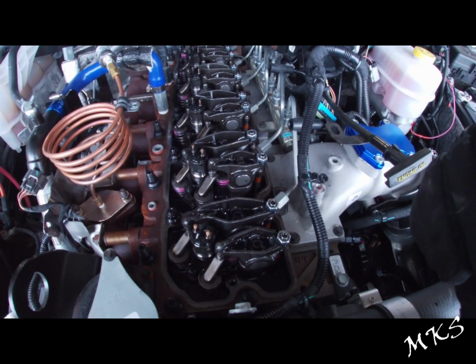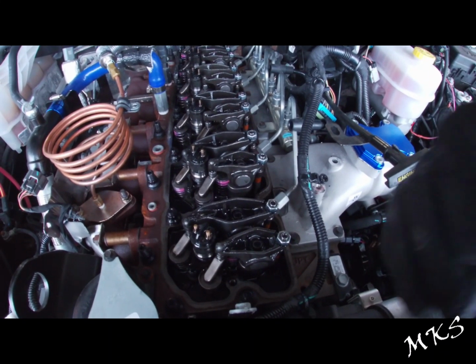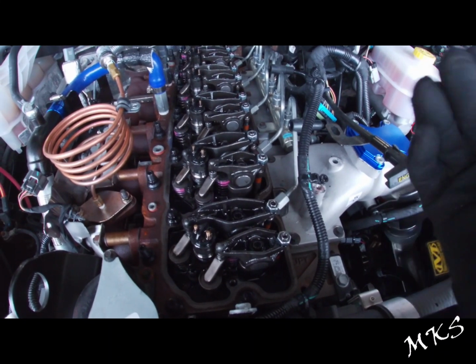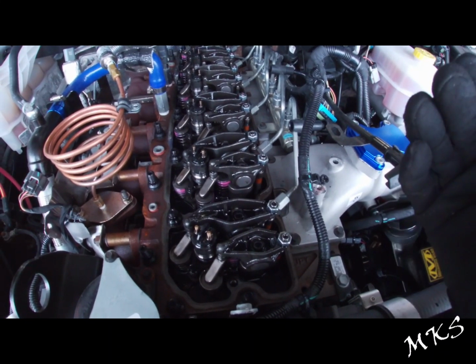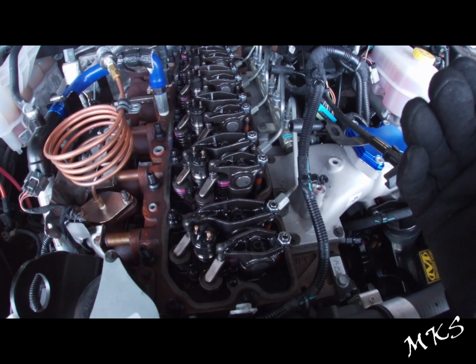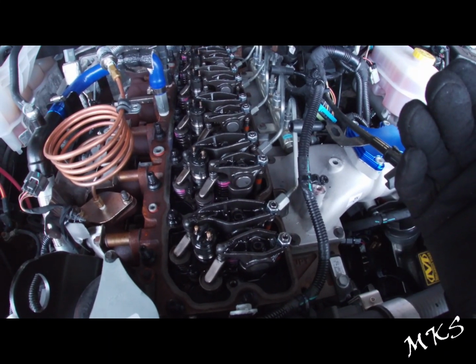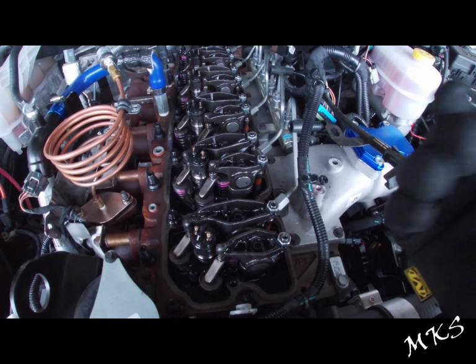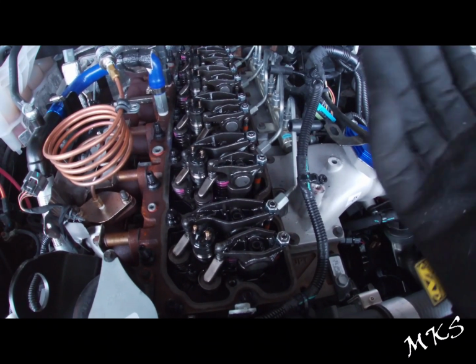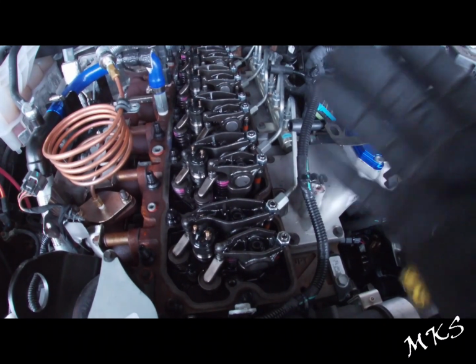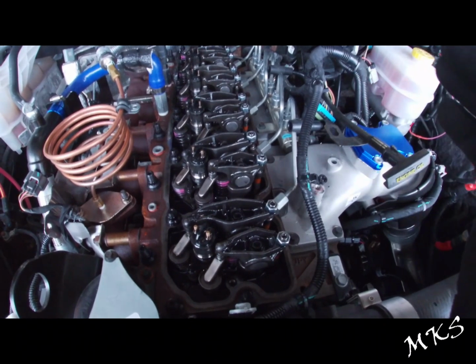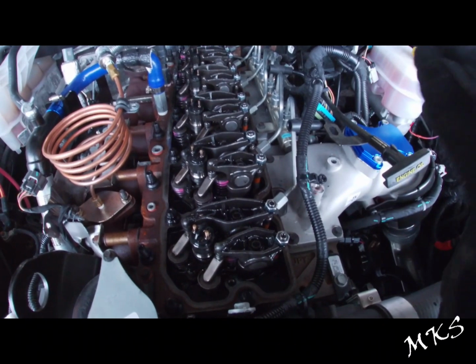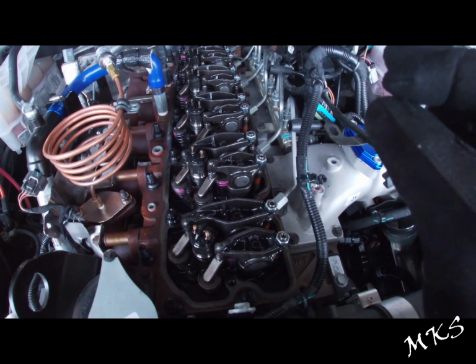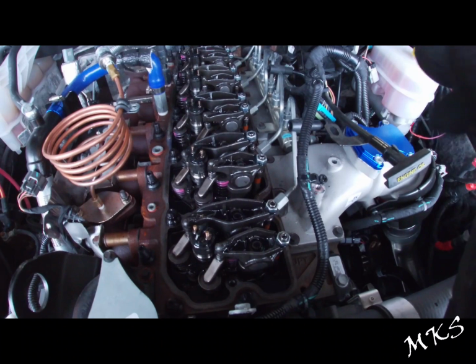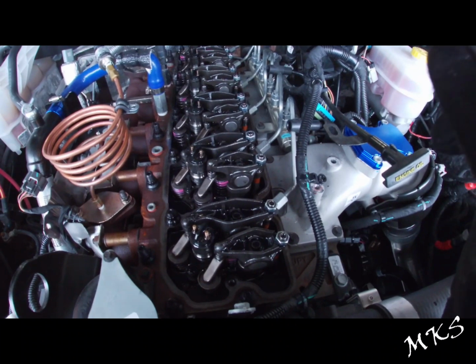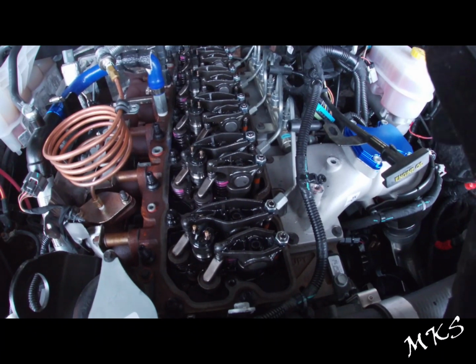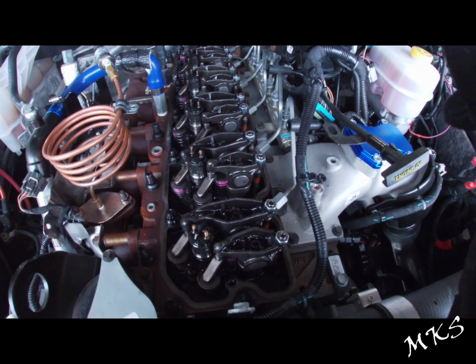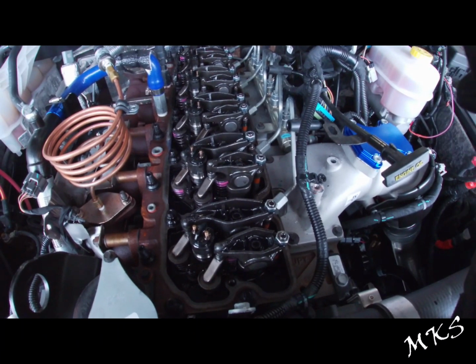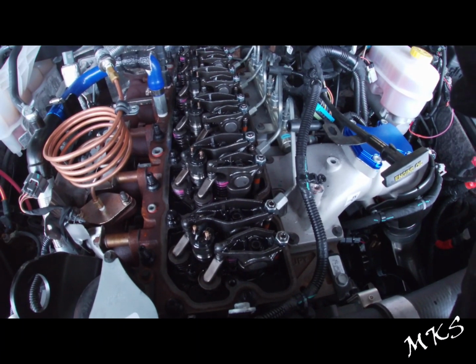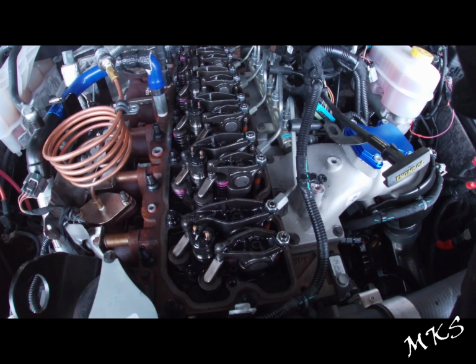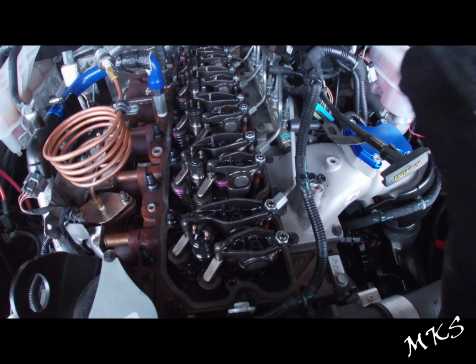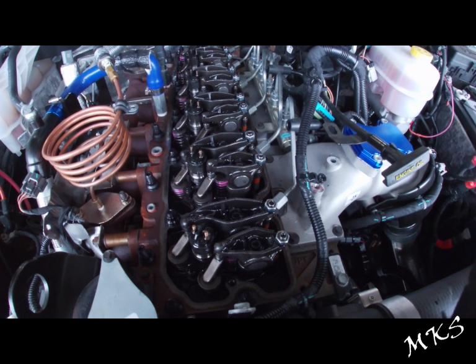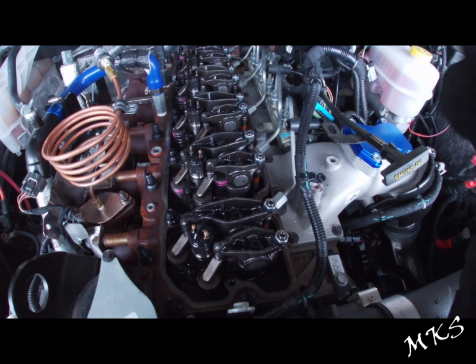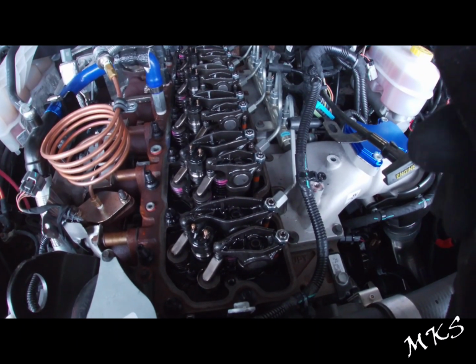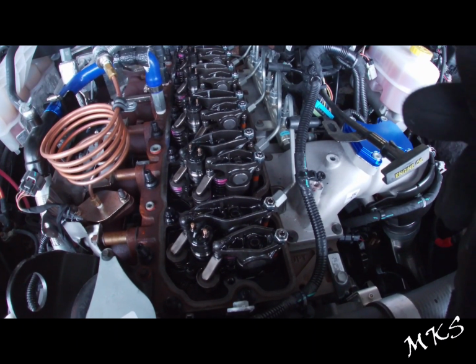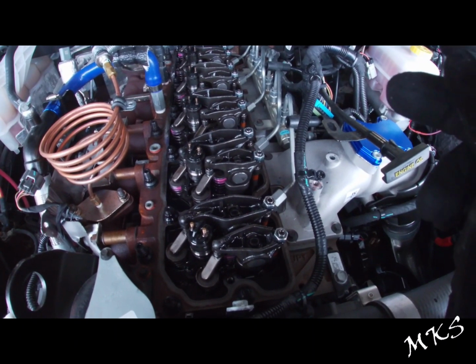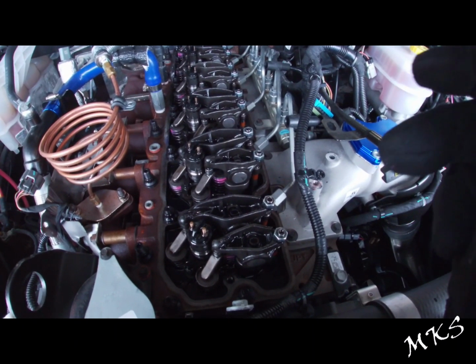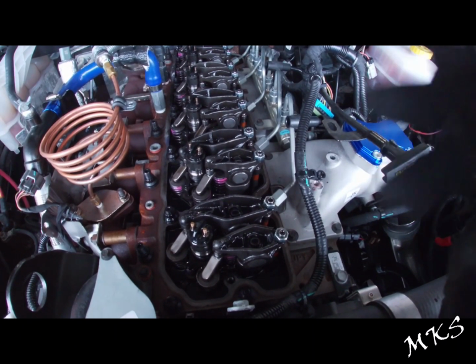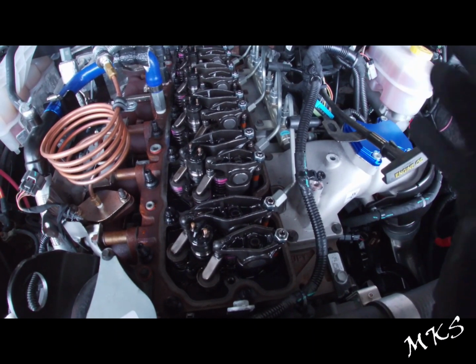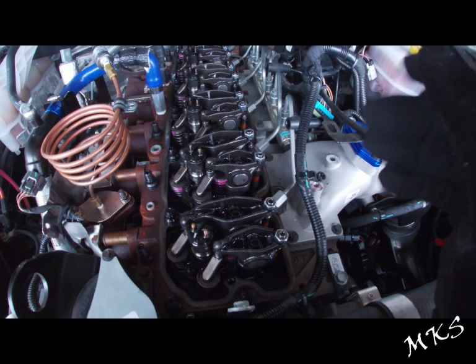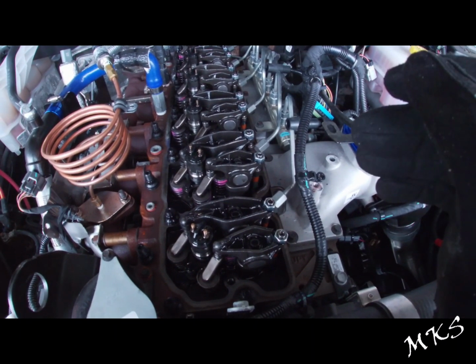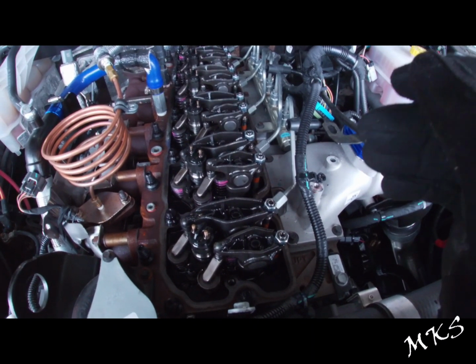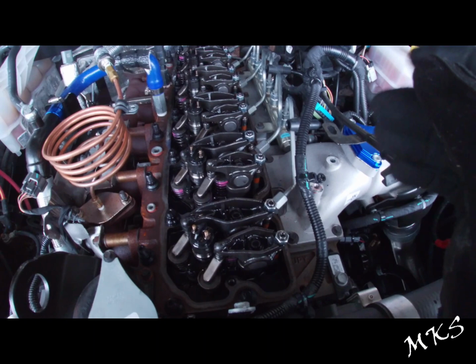Let's go ahead and get these valves adjusted and get it started up so we can hear the difference — see if we get any performance gains, not really horsepower, but just smoothness, maybe fuel economy, stuff like that.